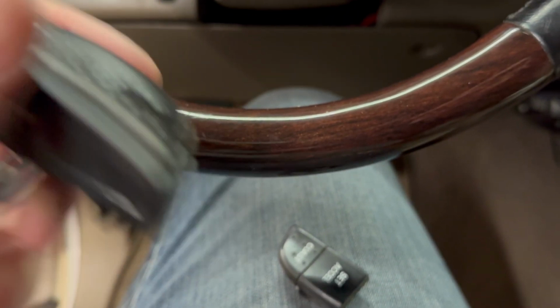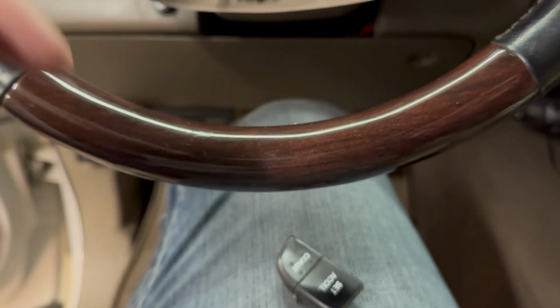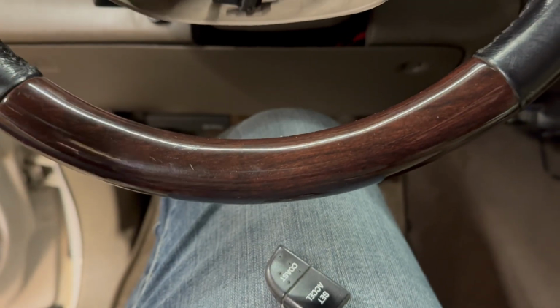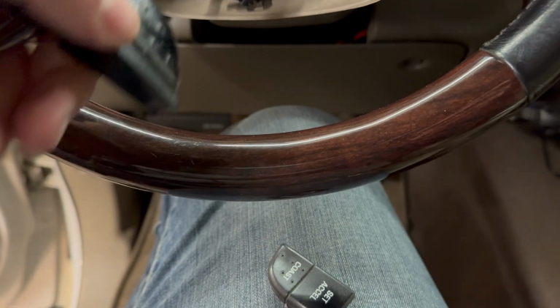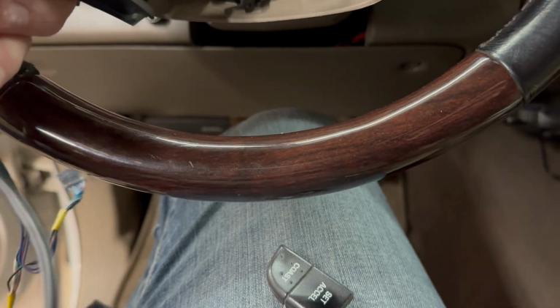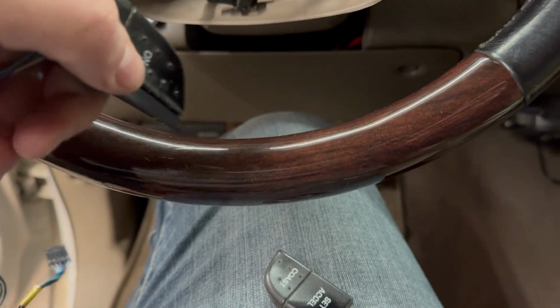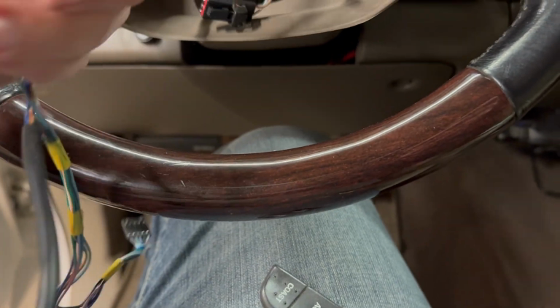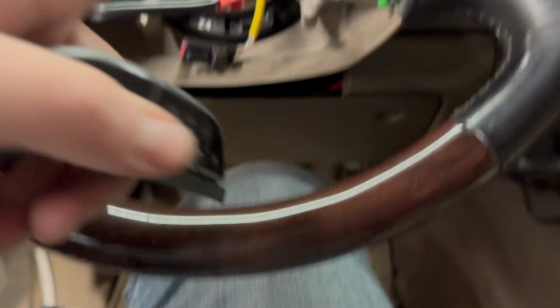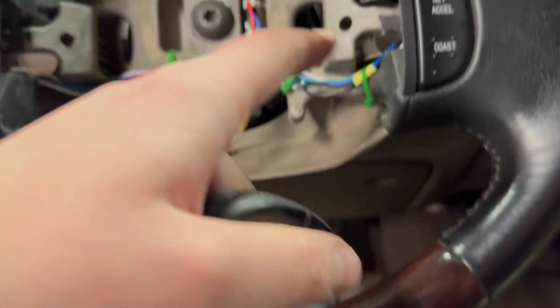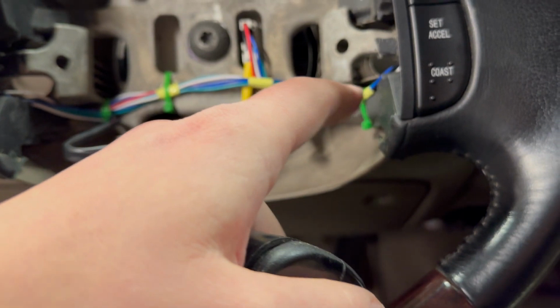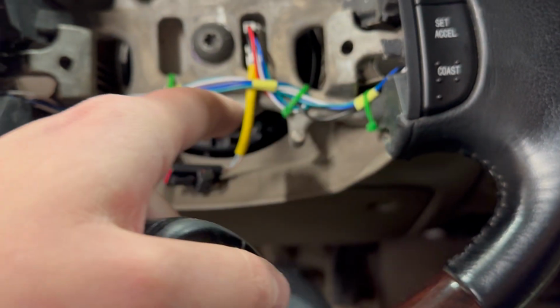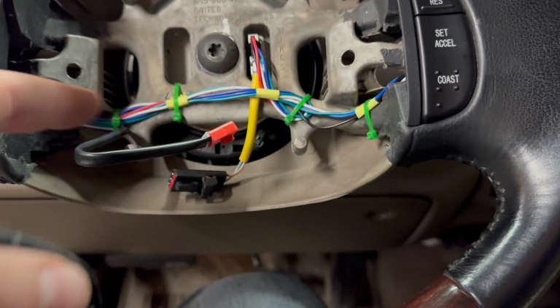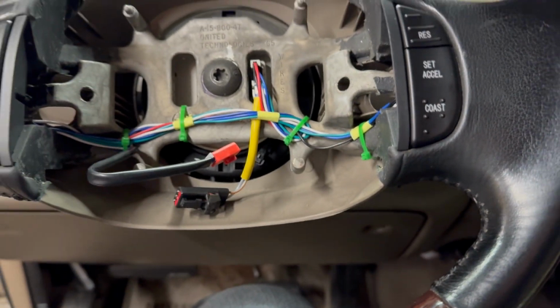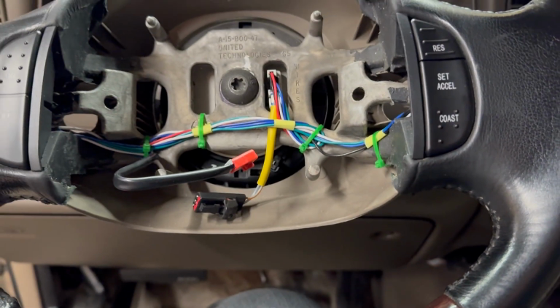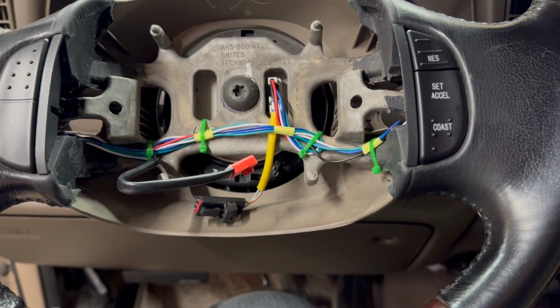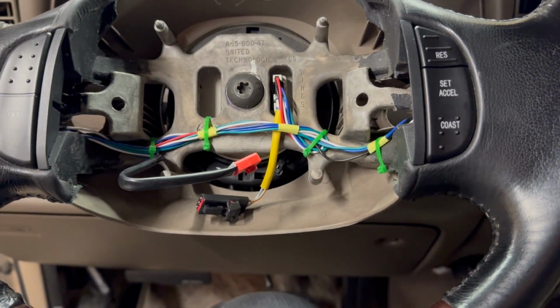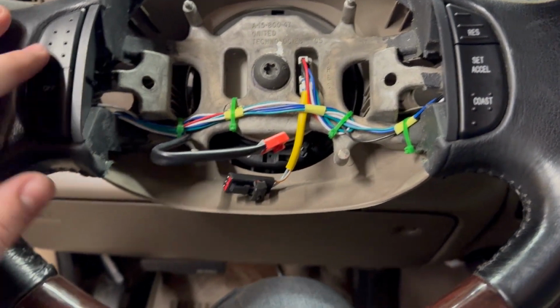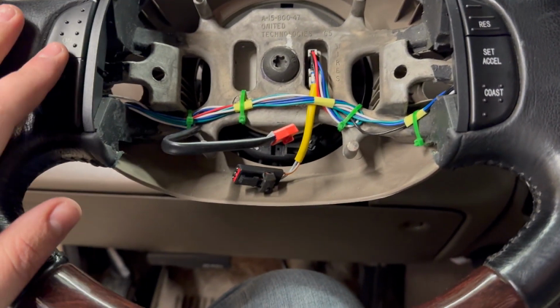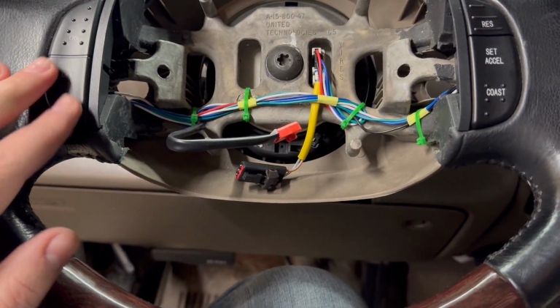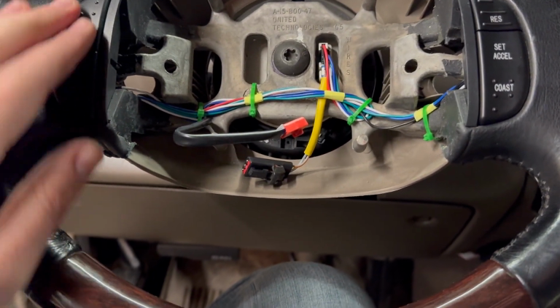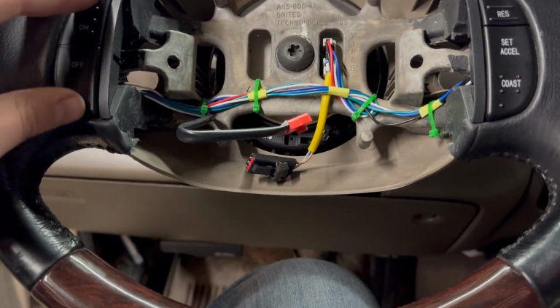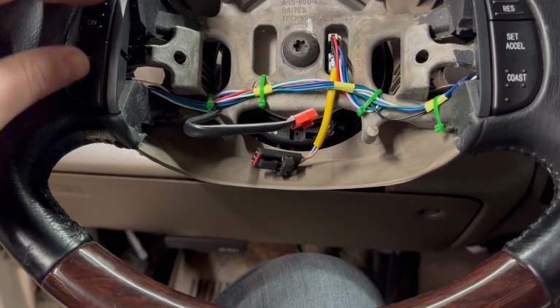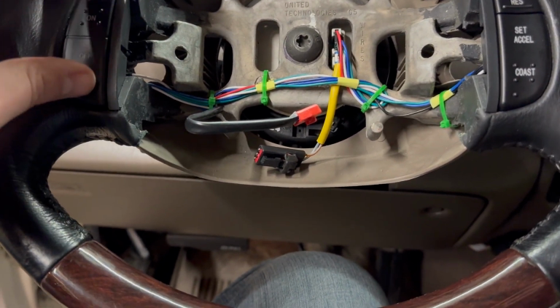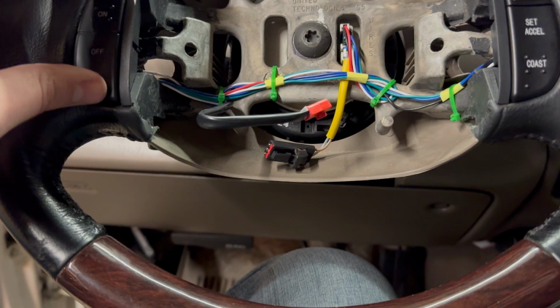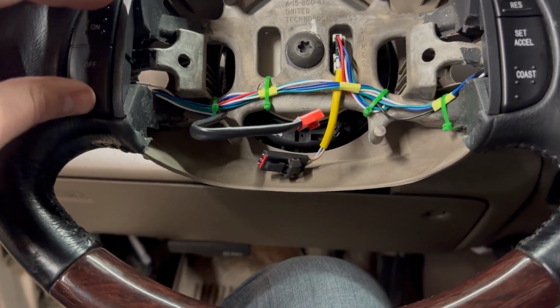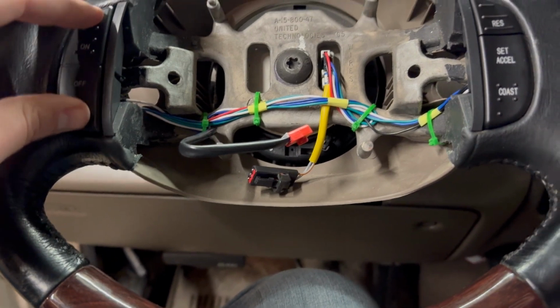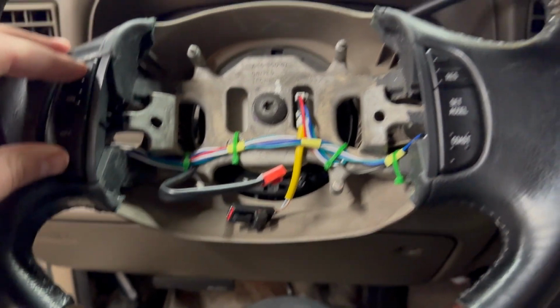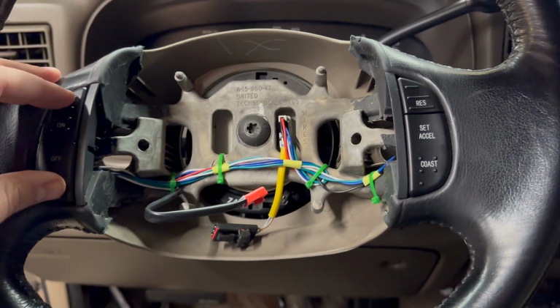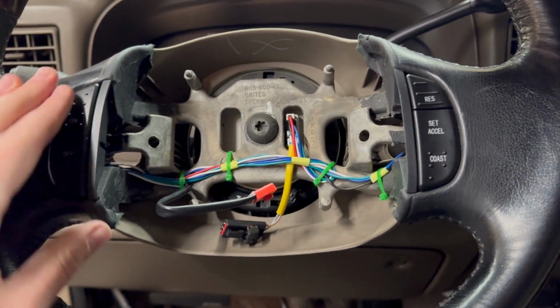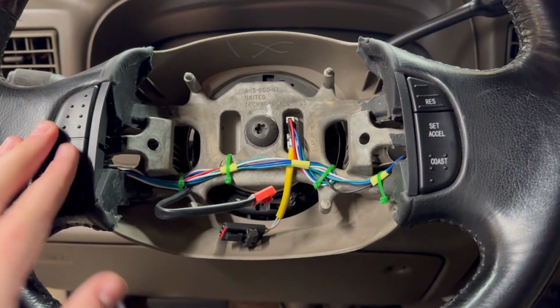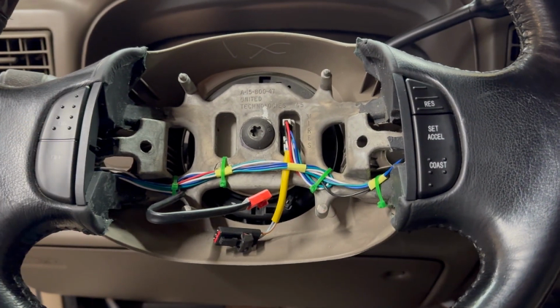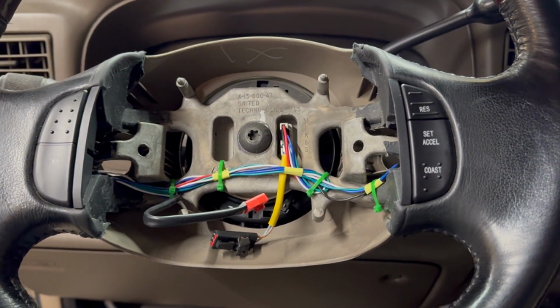All the connectors look the exact same, went right in. Make sure you put all the zip ties in. Definitely a nice replacement product here, and it seems like they're going to work just fine.